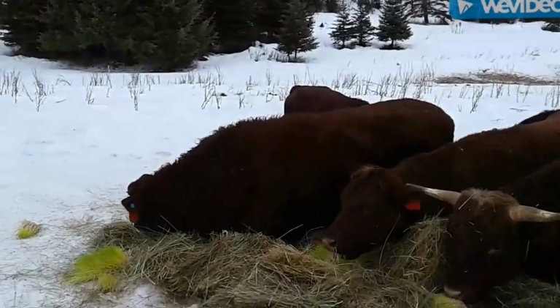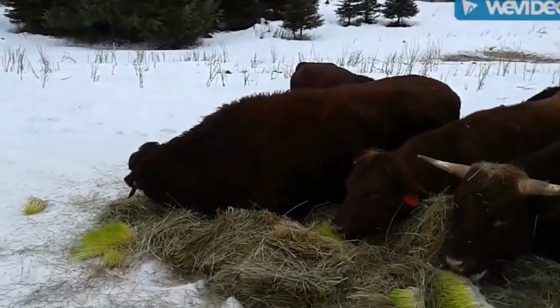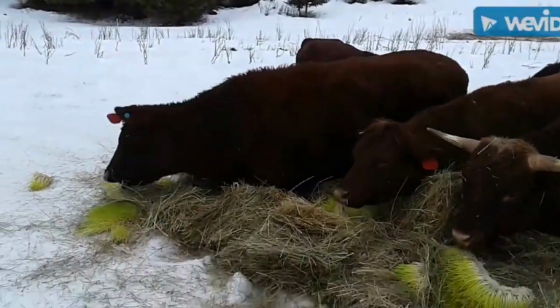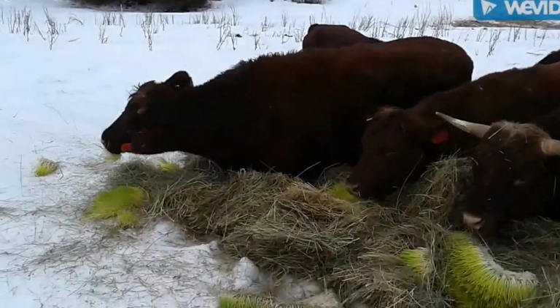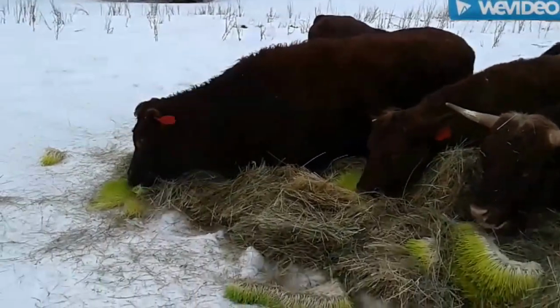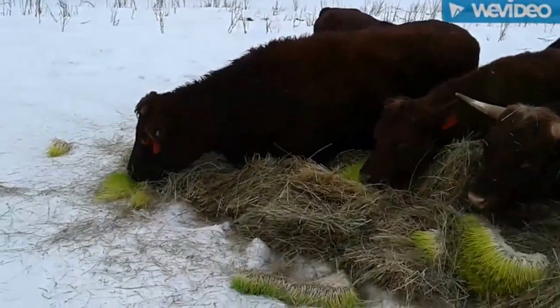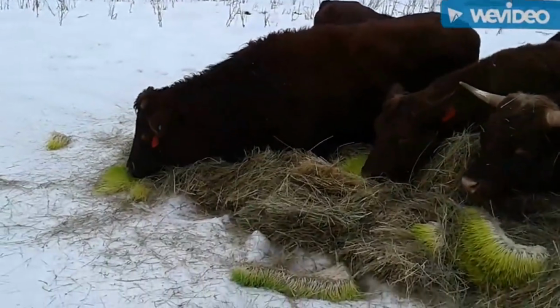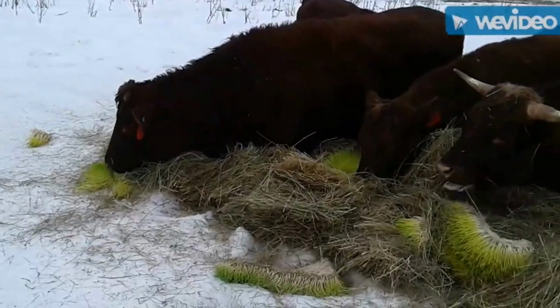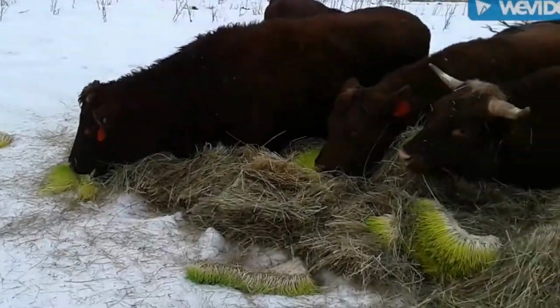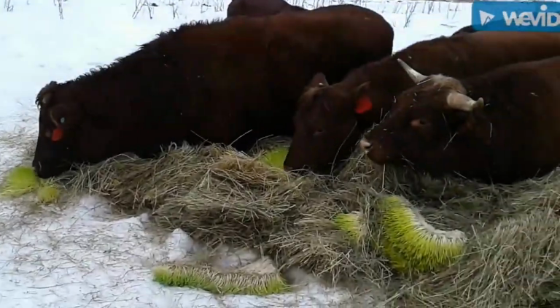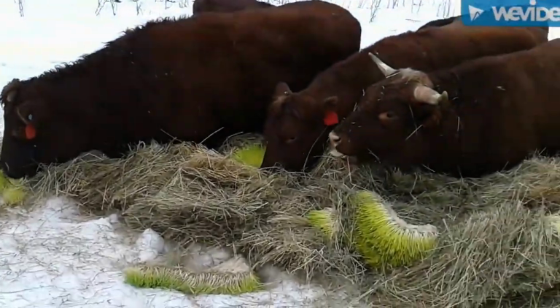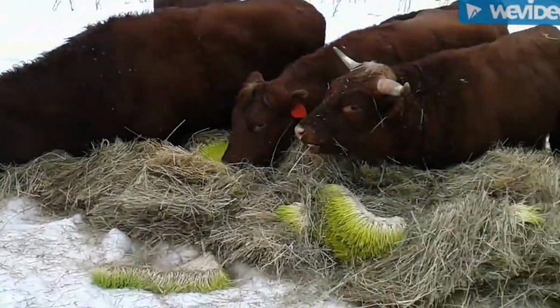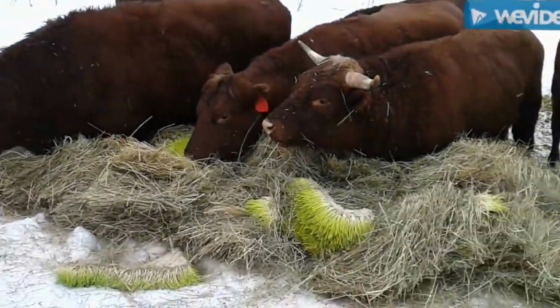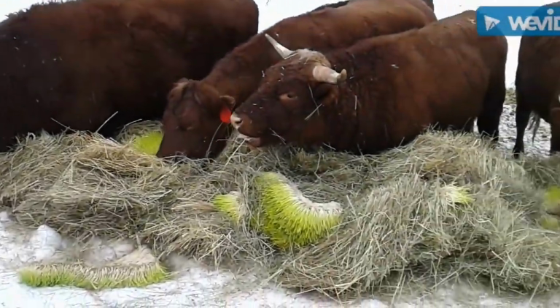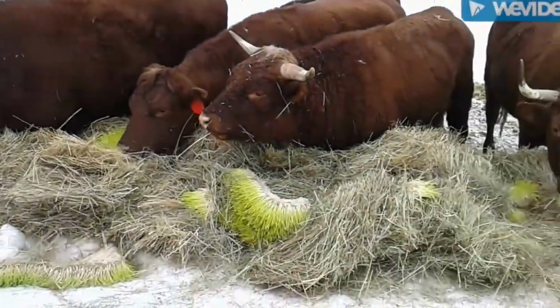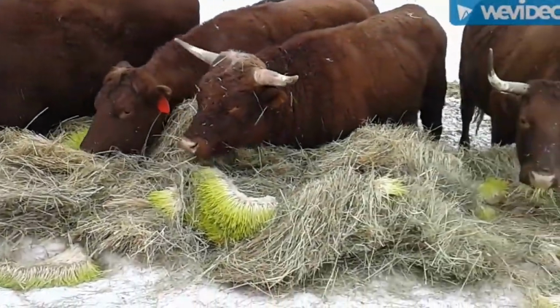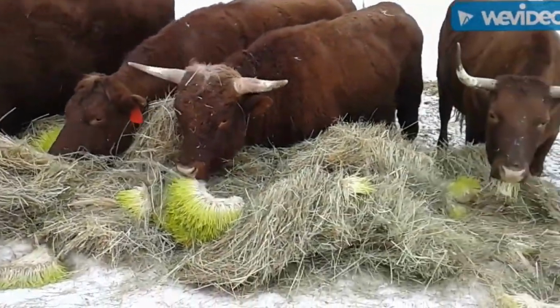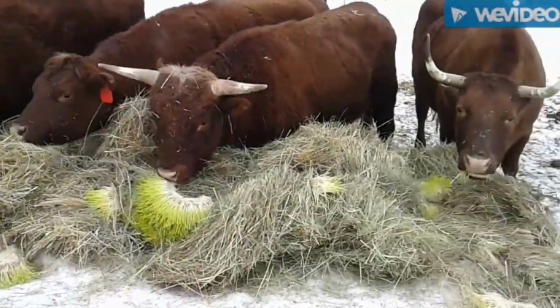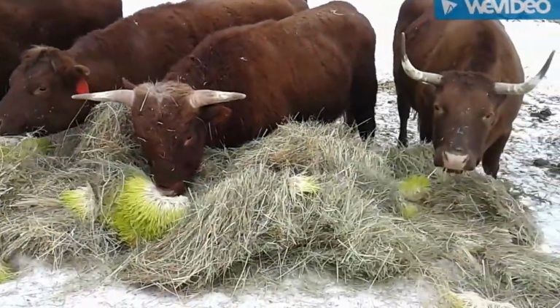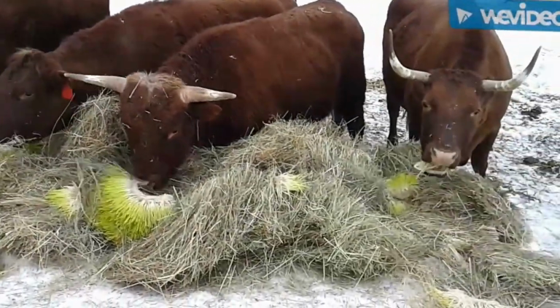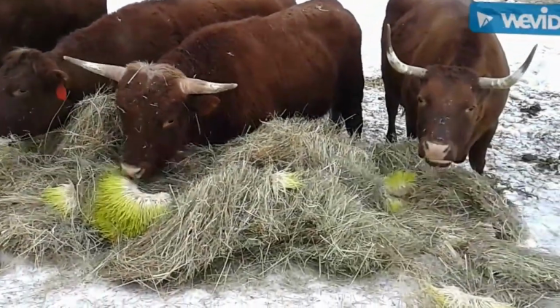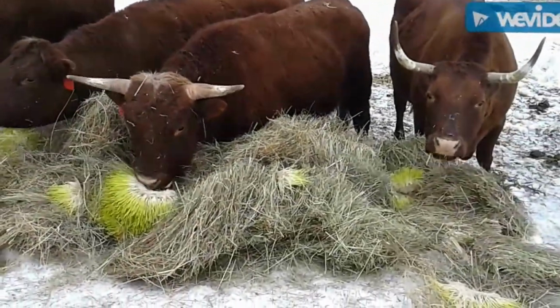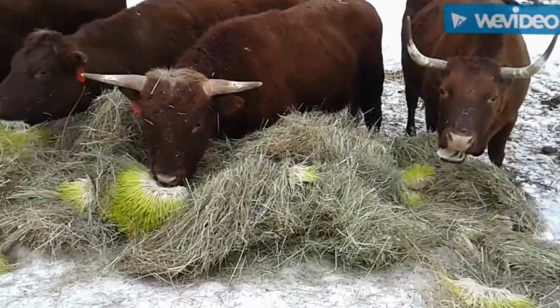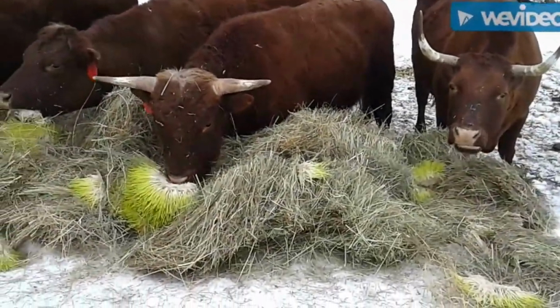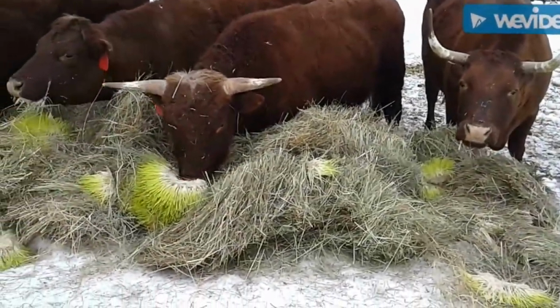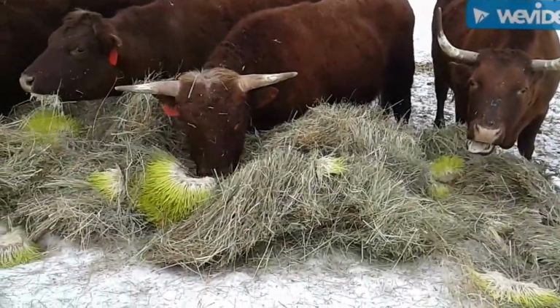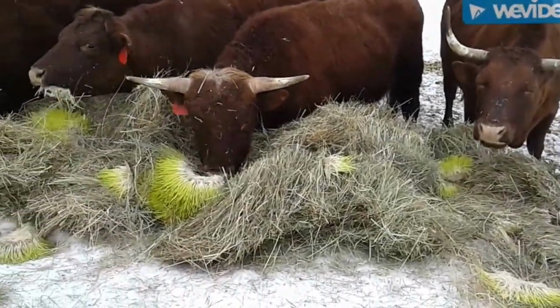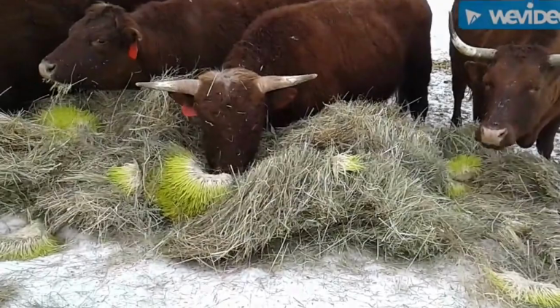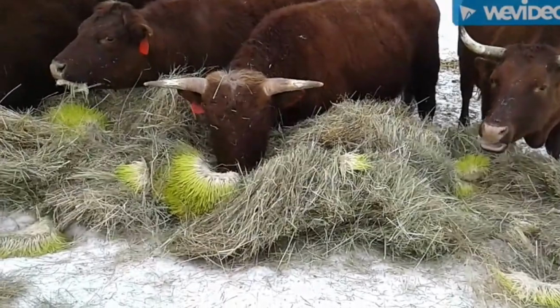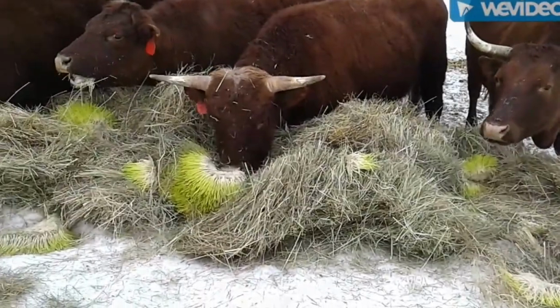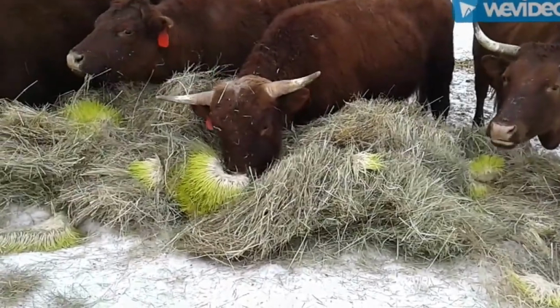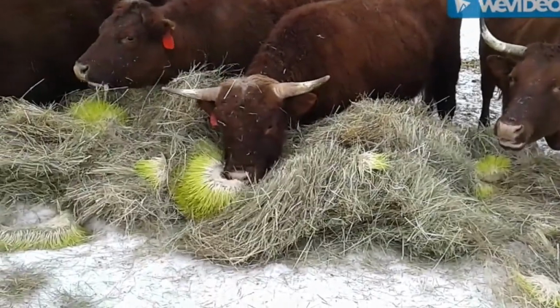Anyway, there you go. You can see that fodder — it's good supplemental feed for them. High energy, good protein in it.